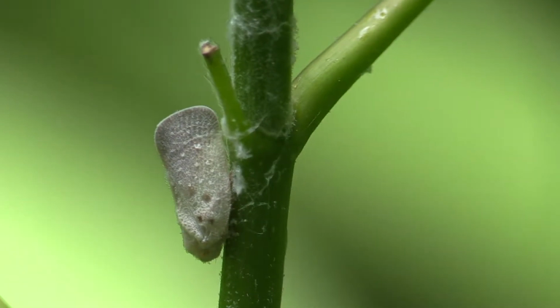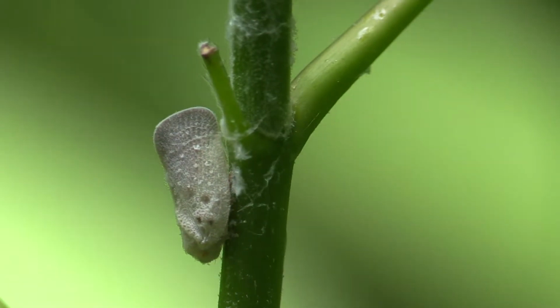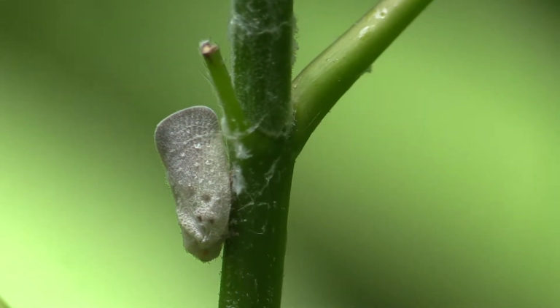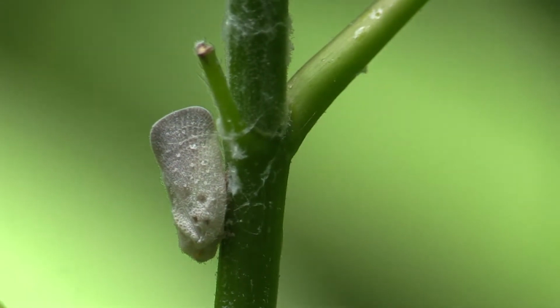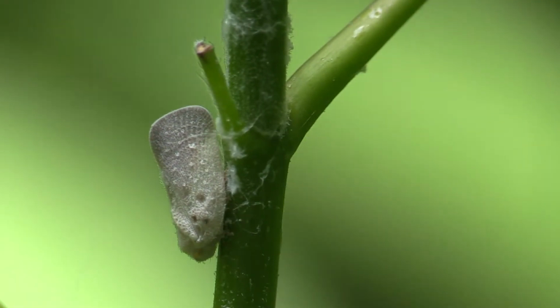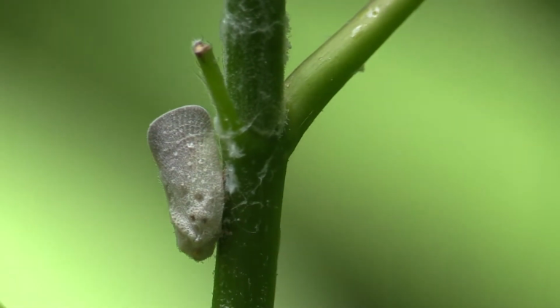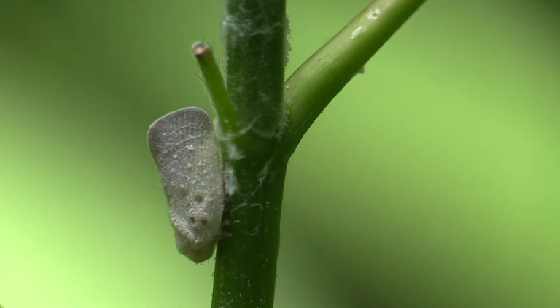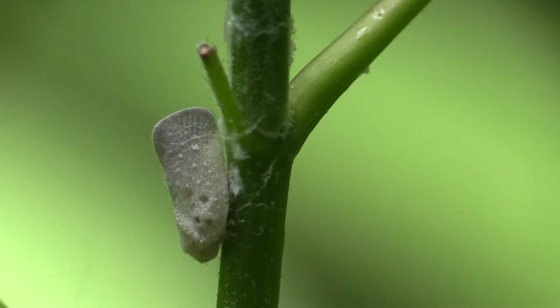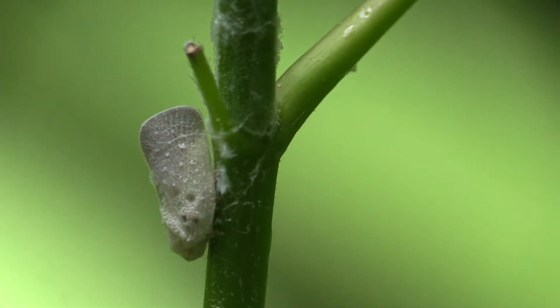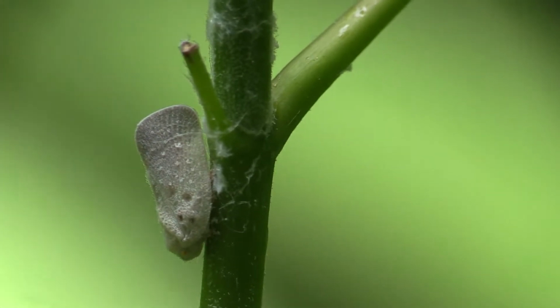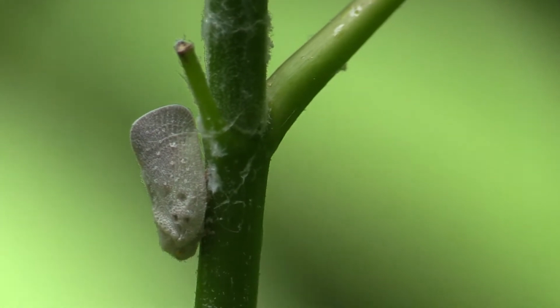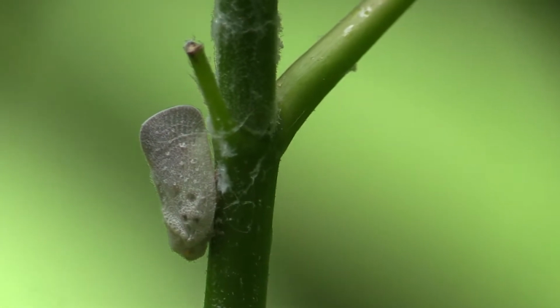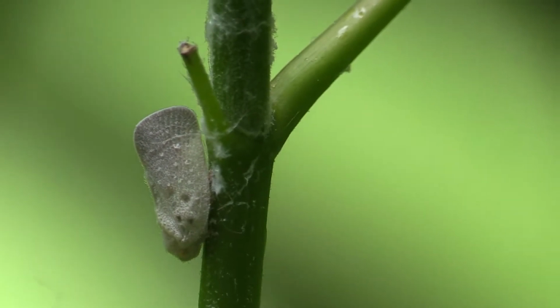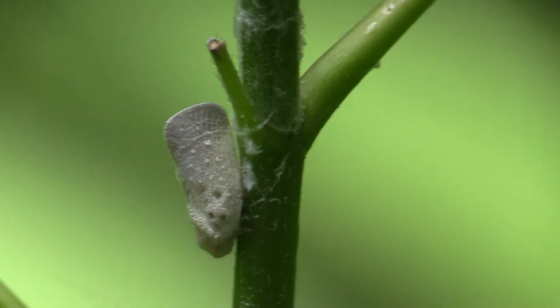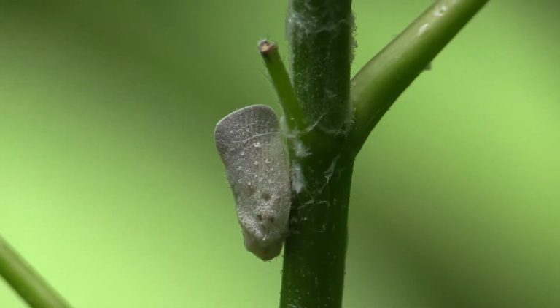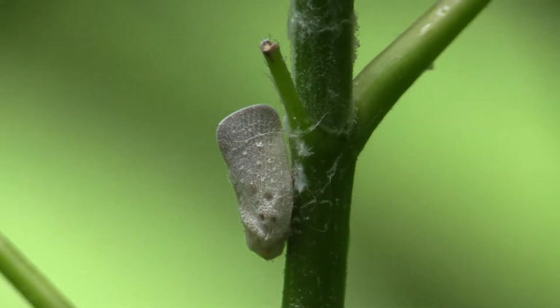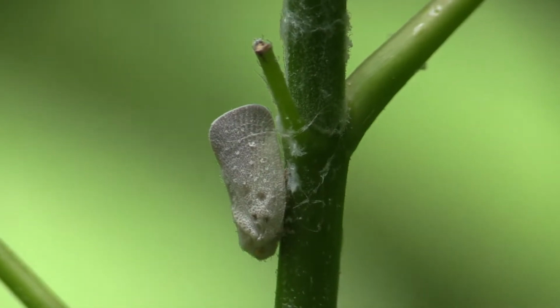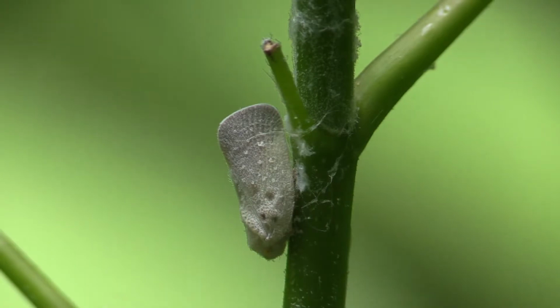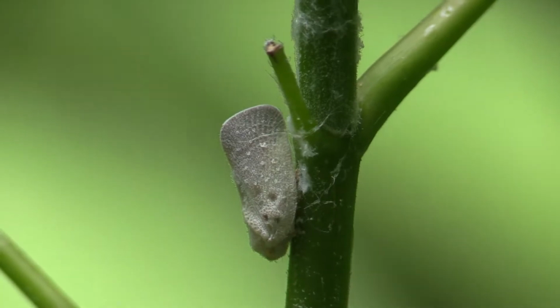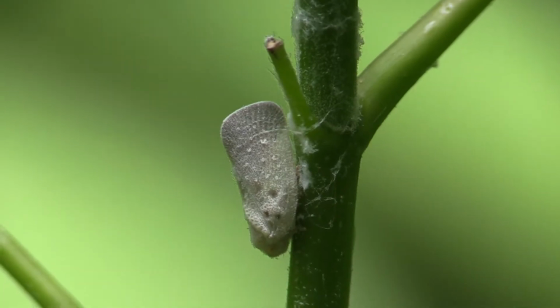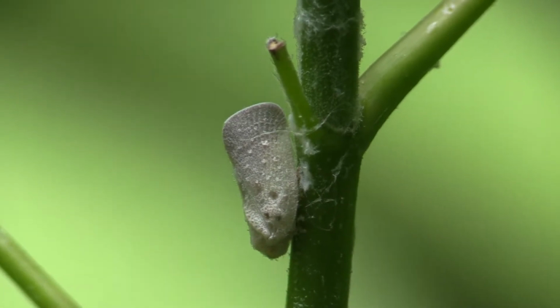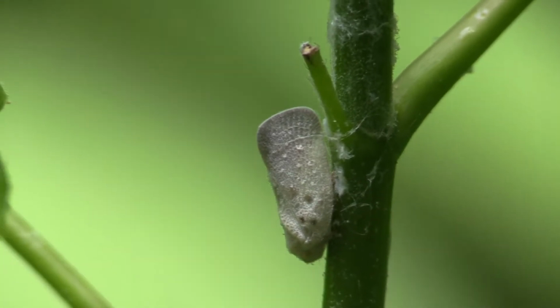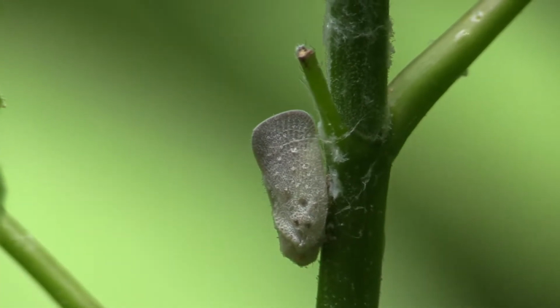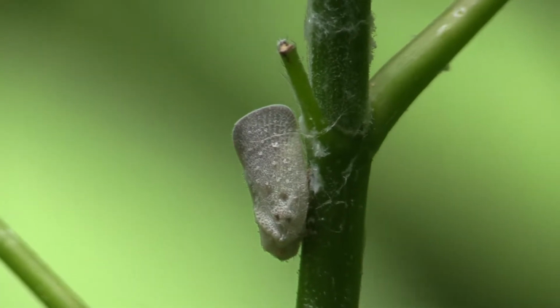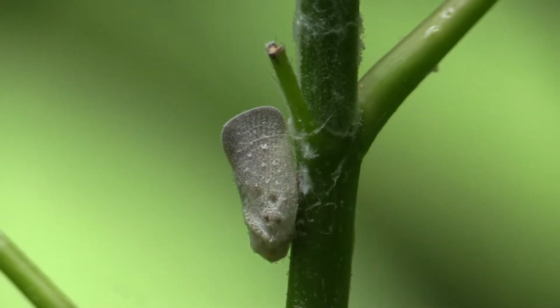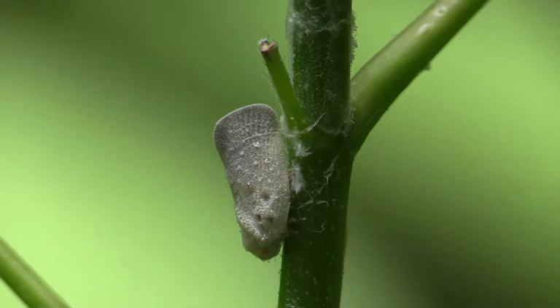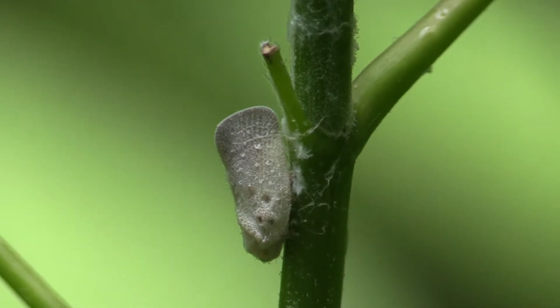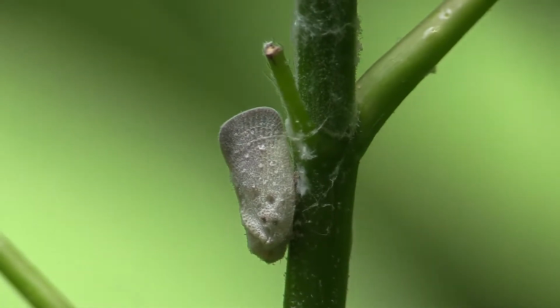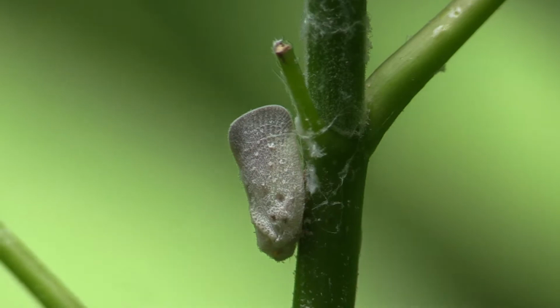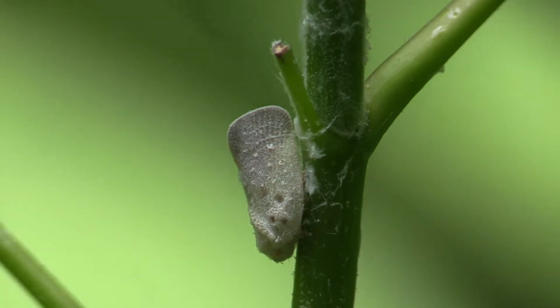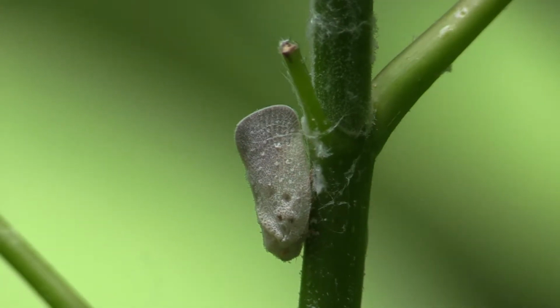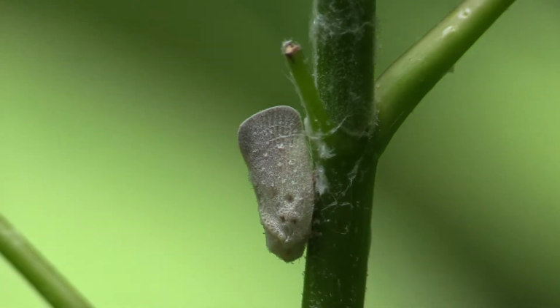First one I ever saw was at Cottonwood Creek. Let me see if I can... look at all these mosquitoes coming together. Leafhoppers. According to Wikipedia, another homoptera.